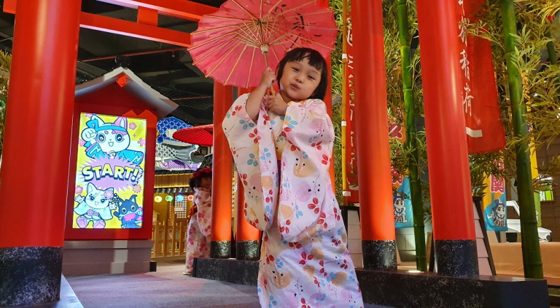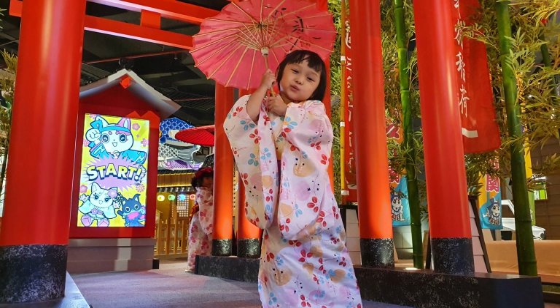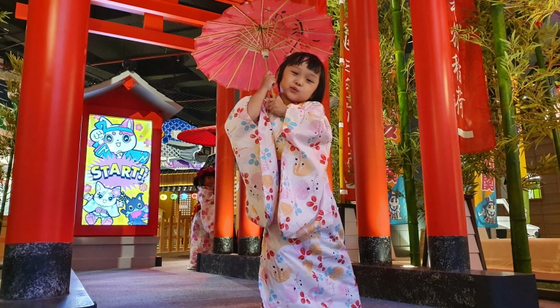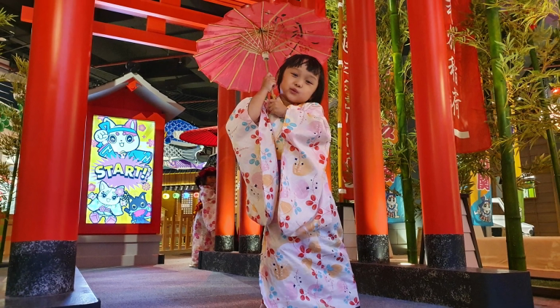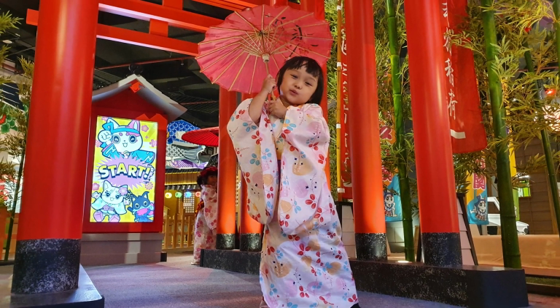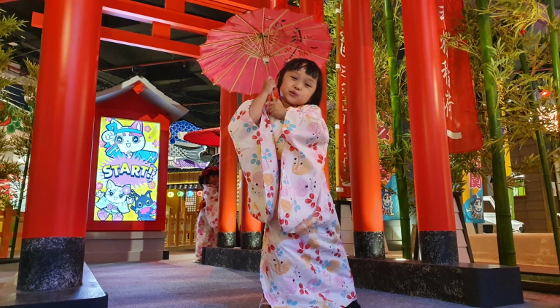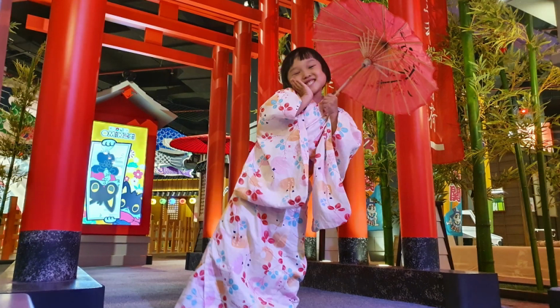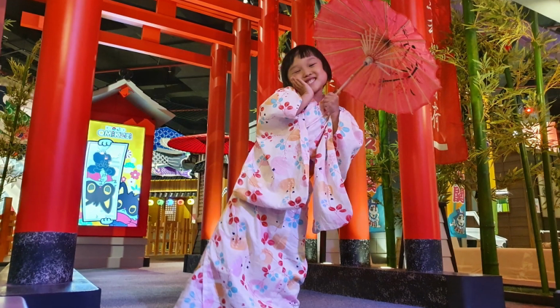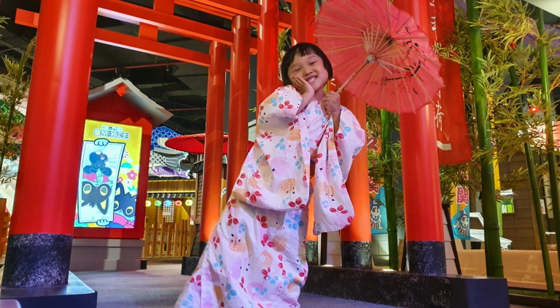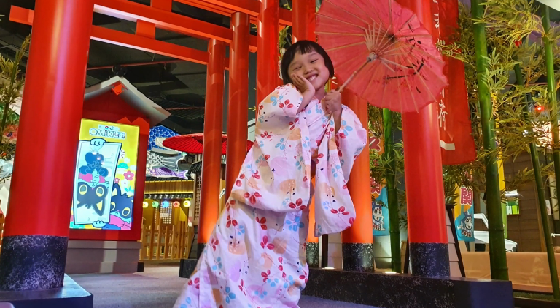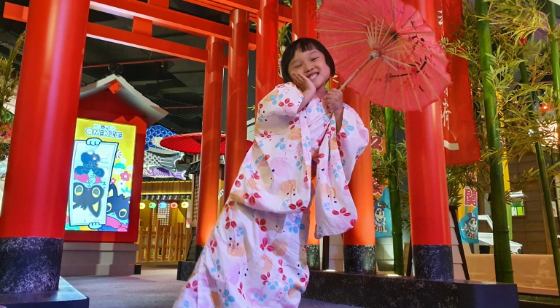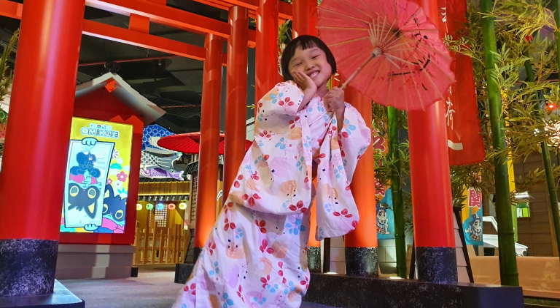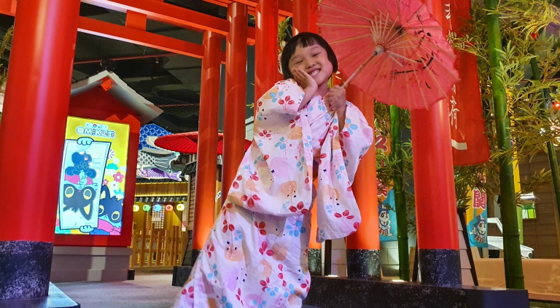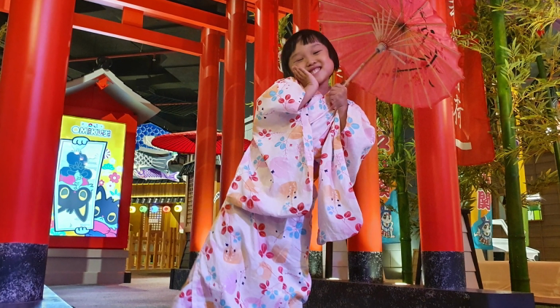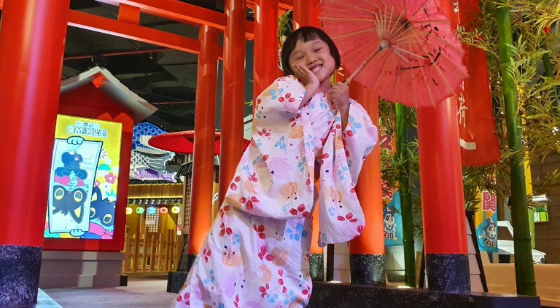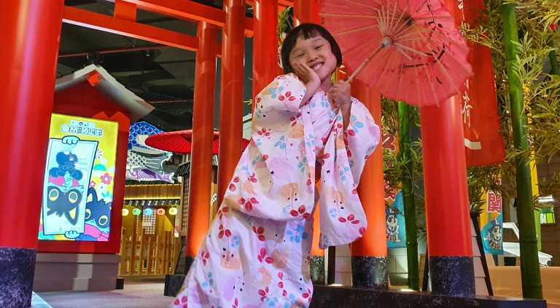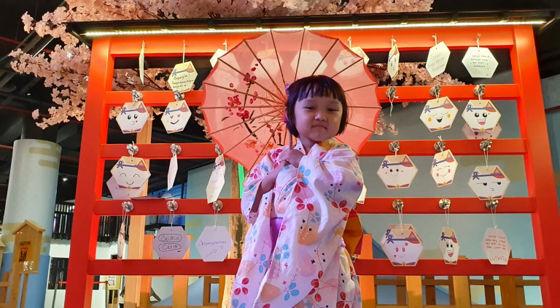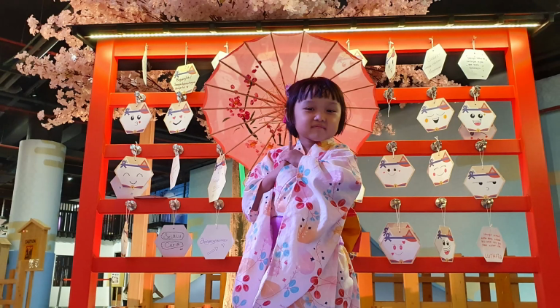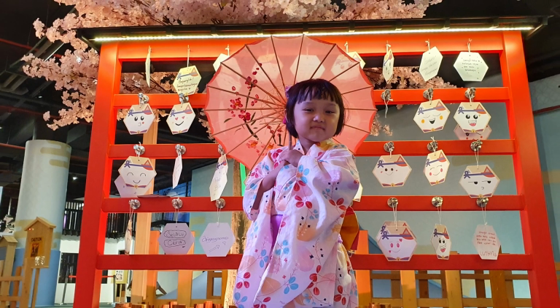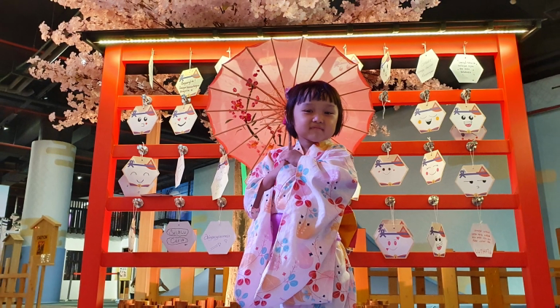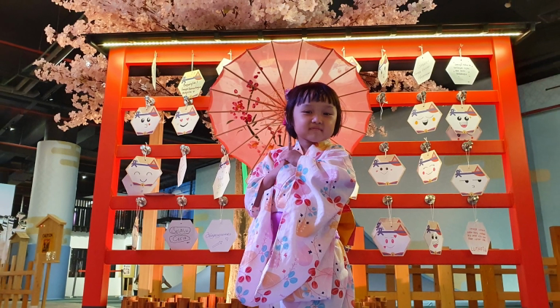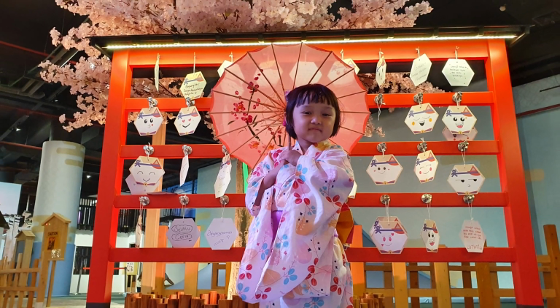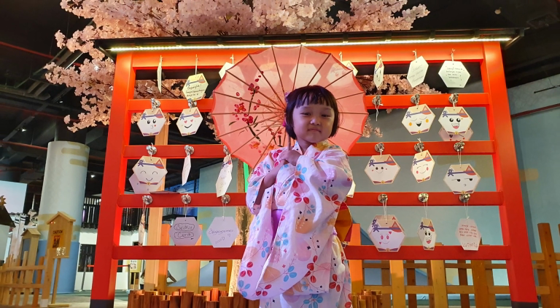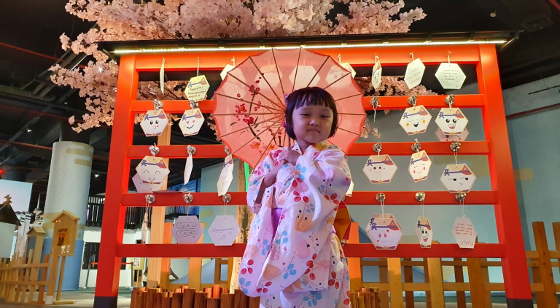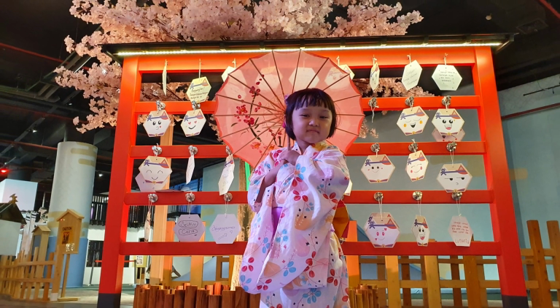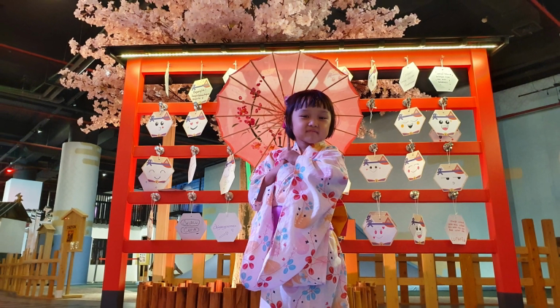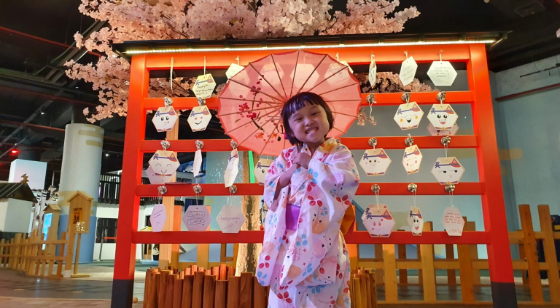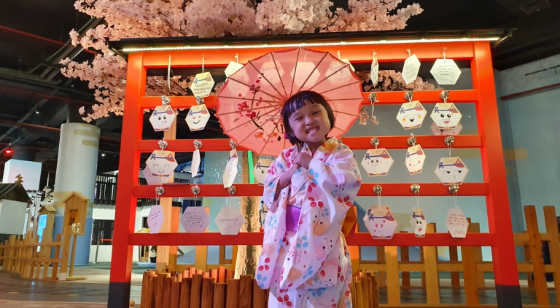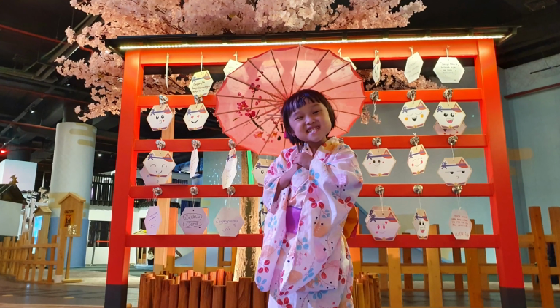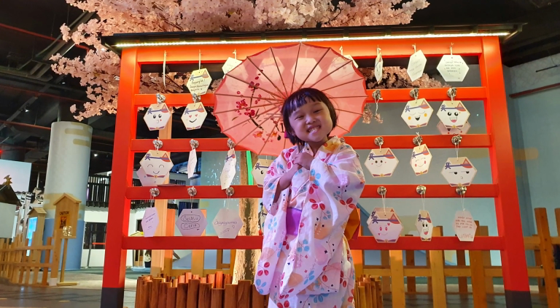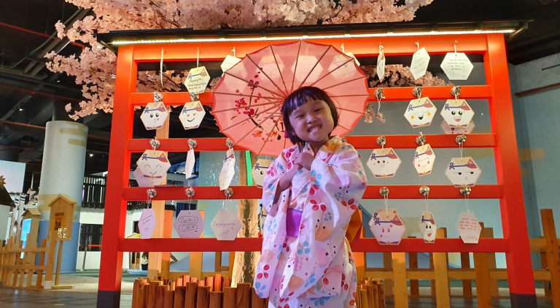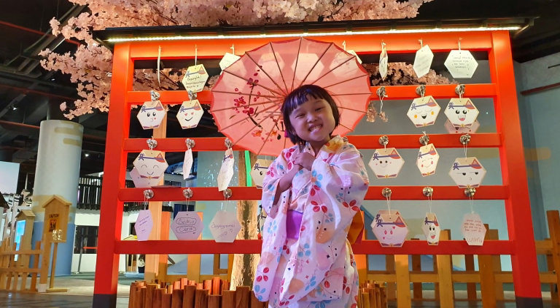Seru sekali bukan main di playground Edoko! Aku mau ke sini lagi kalau ada kesempatan. Nanti kita ketemu ya, main bersama di playground Edoko.